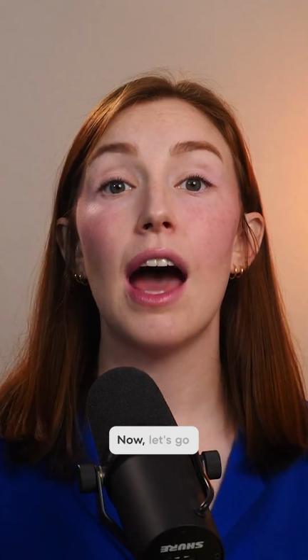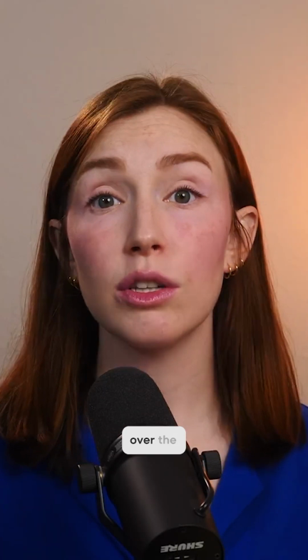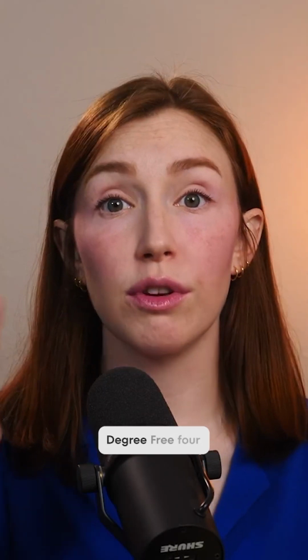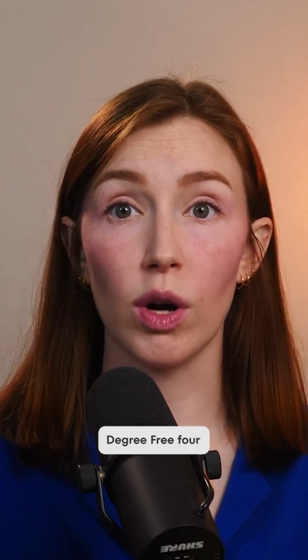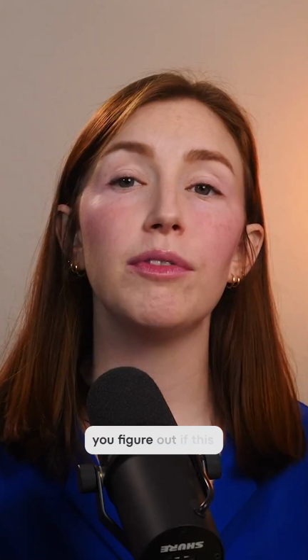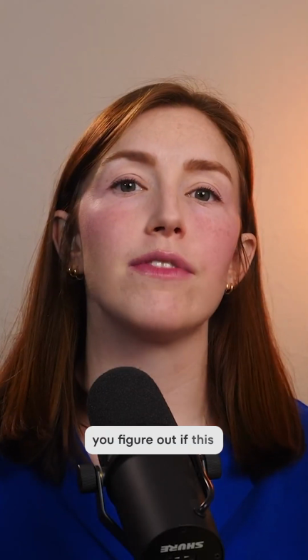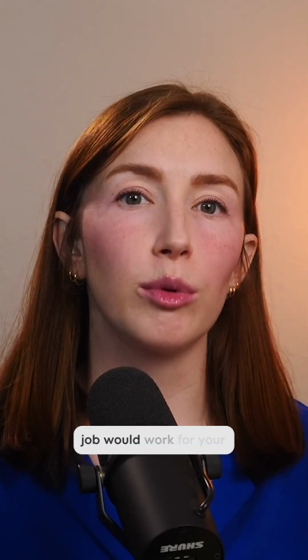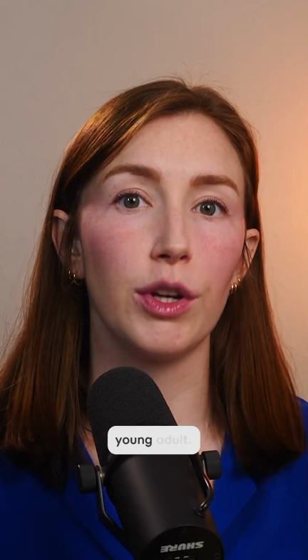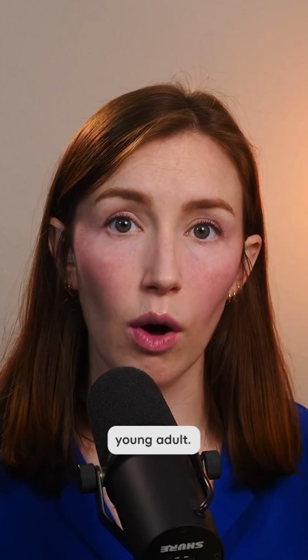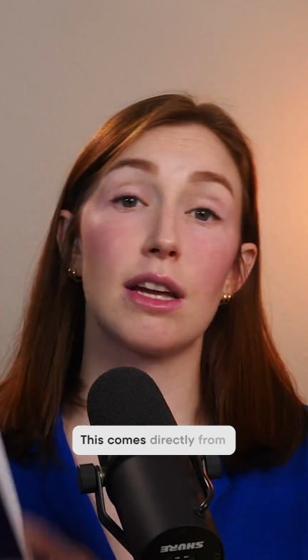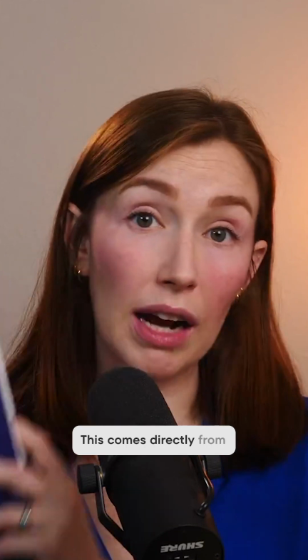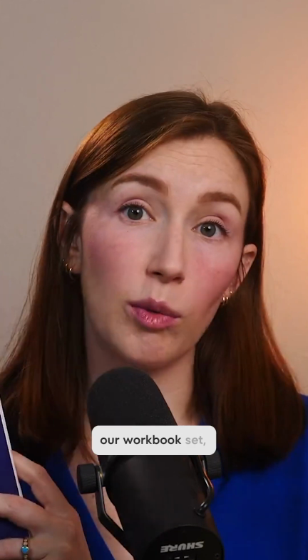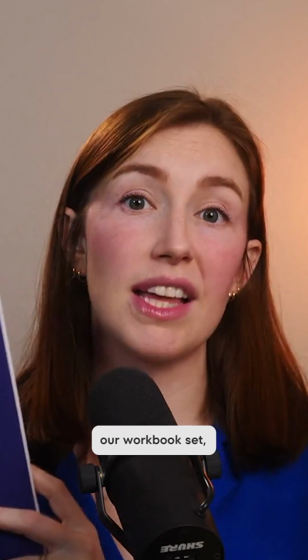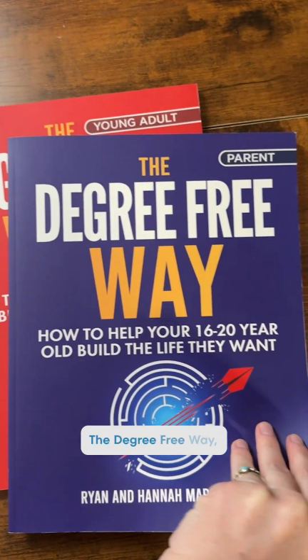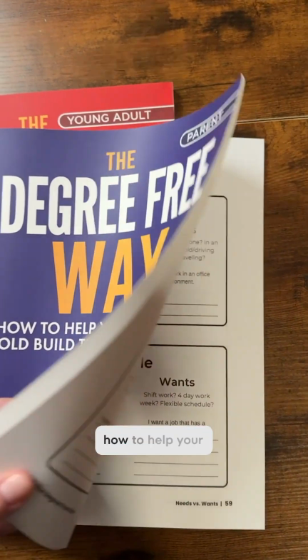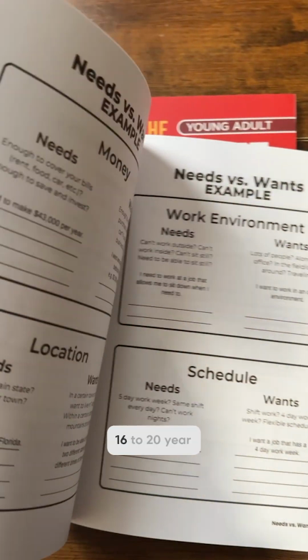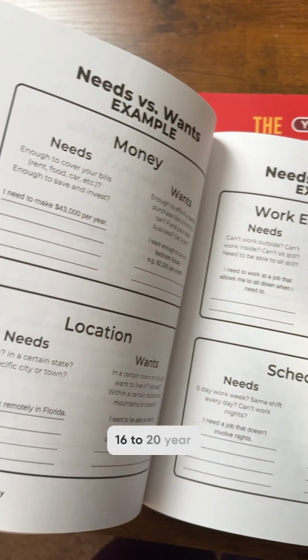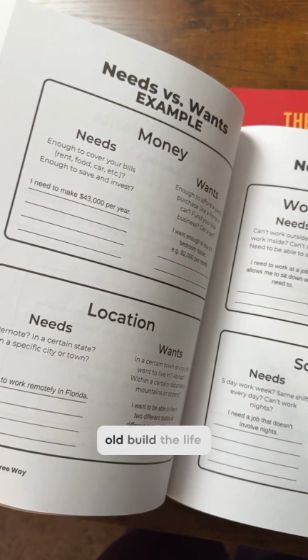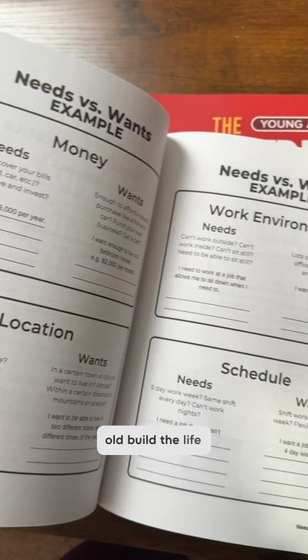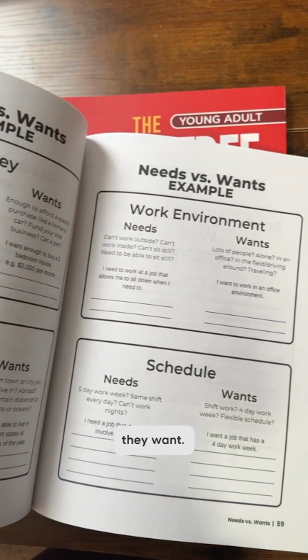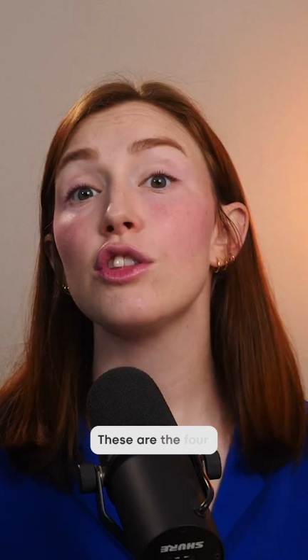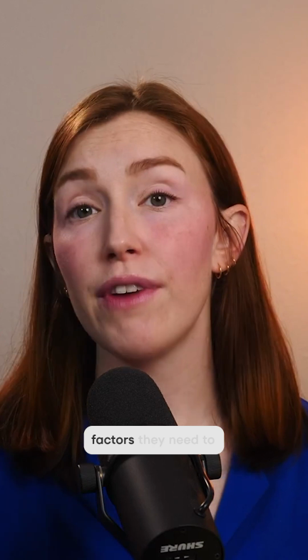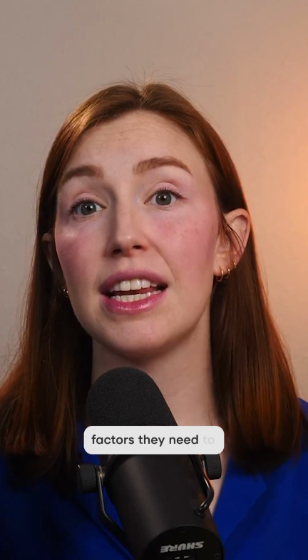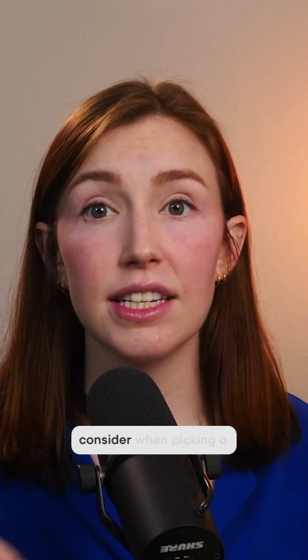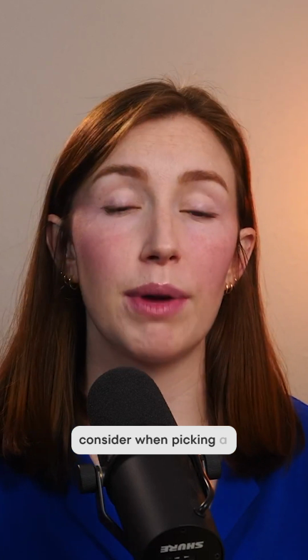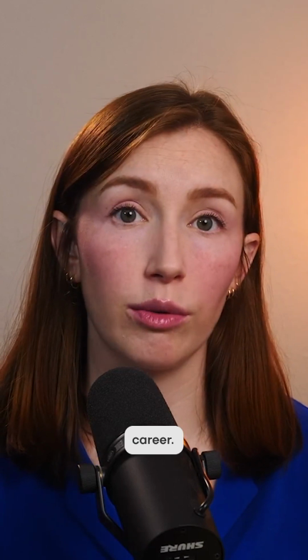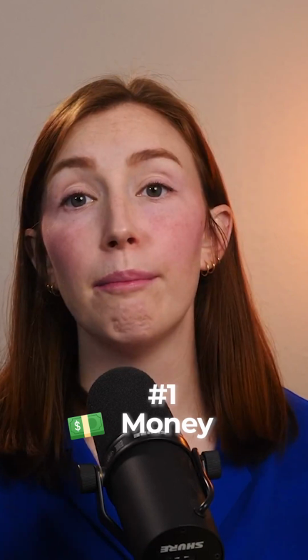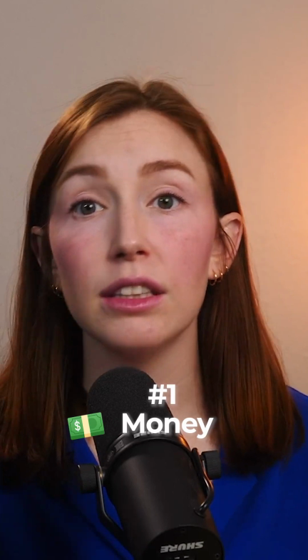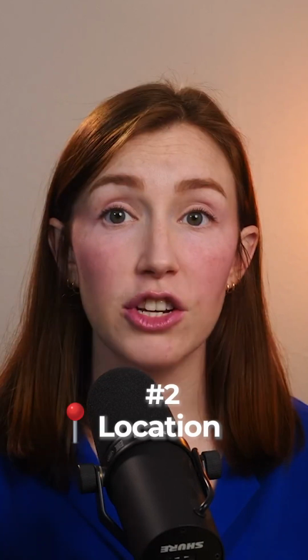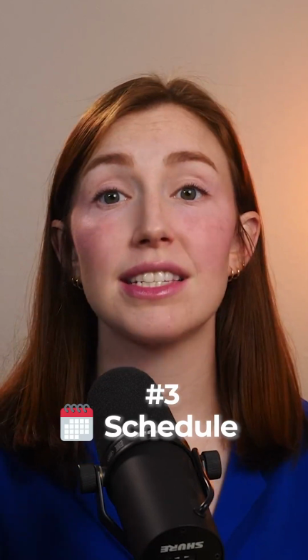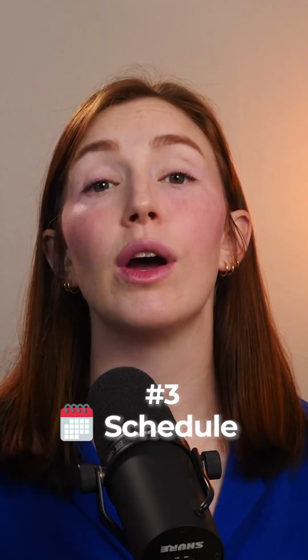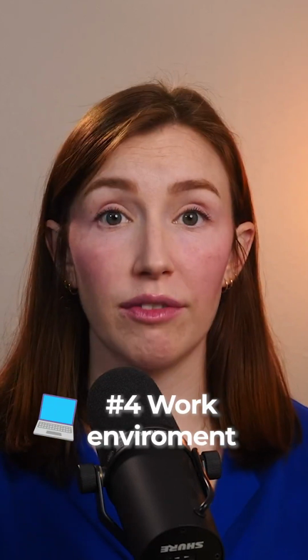Now let's go over the Degree-Free Four to help you figure out if this job would work for your young adult. This comes directly from our workbook set, The Degree-Free Way: How to Help Your 16 to 20 Year Old Build the Life They Want. These are the four factors they need to consider when picking a career: money, location, schedule, and work environment.